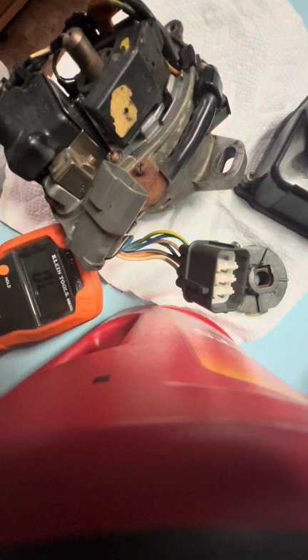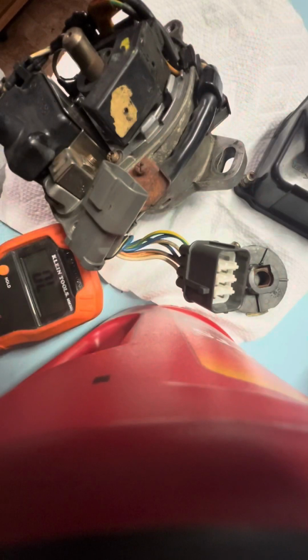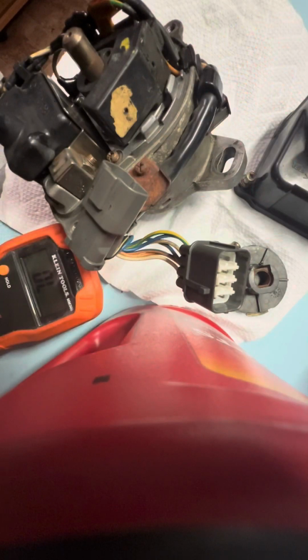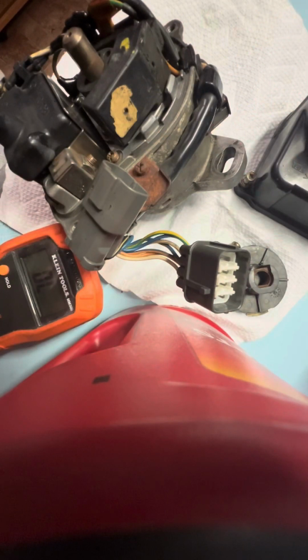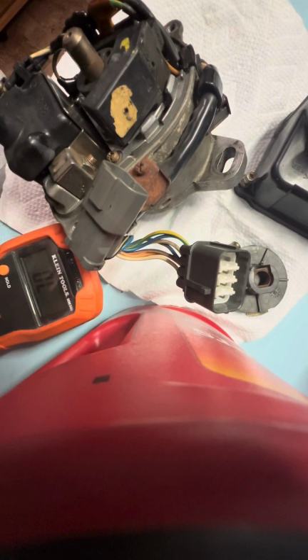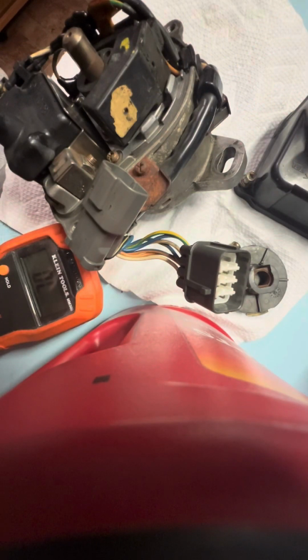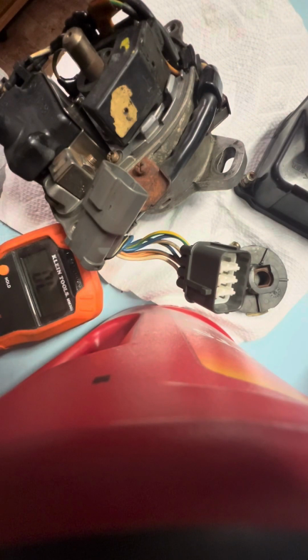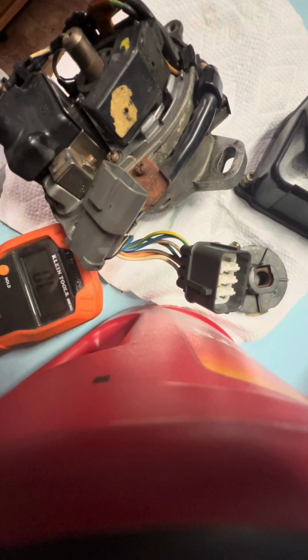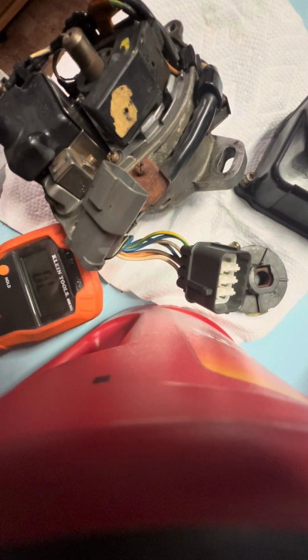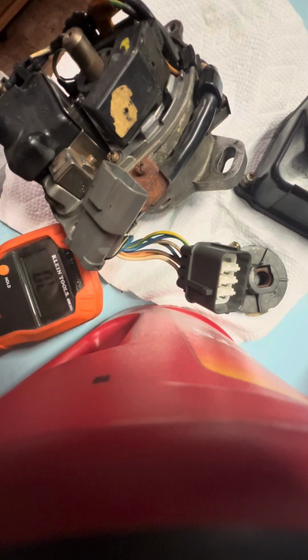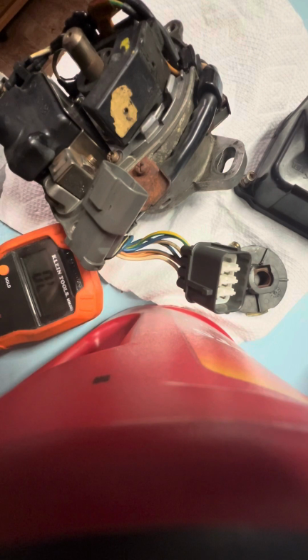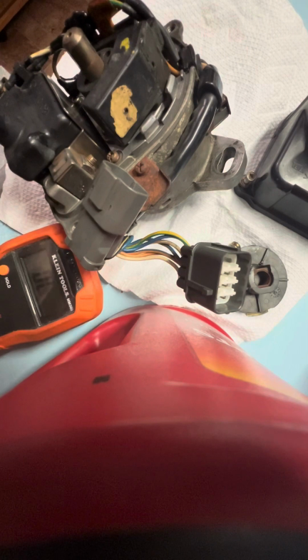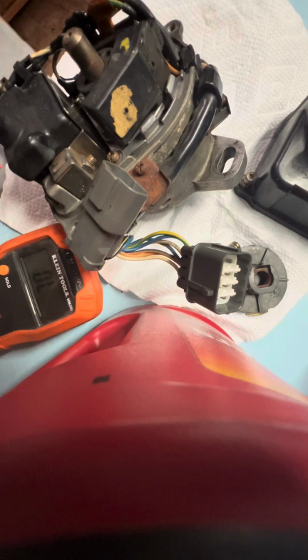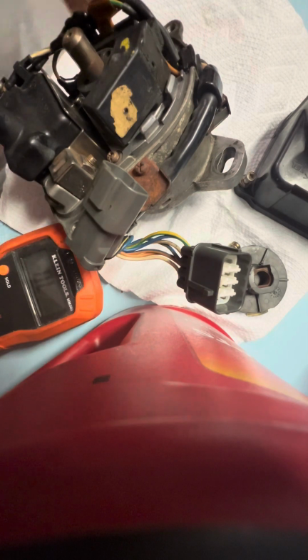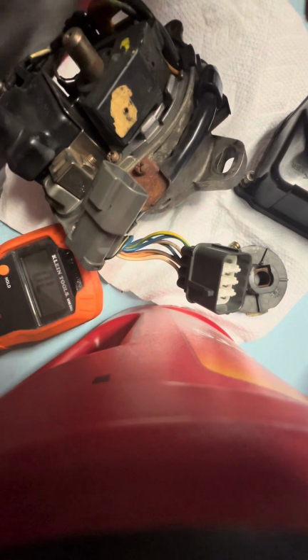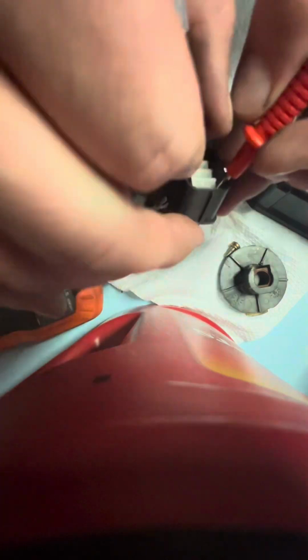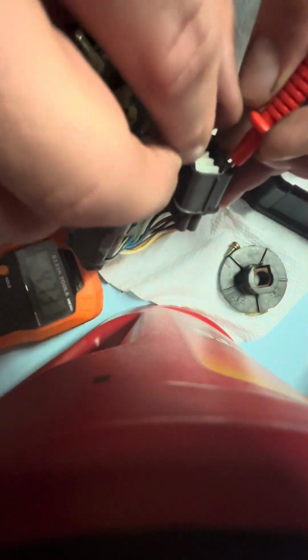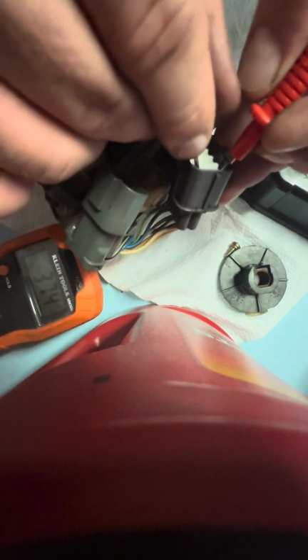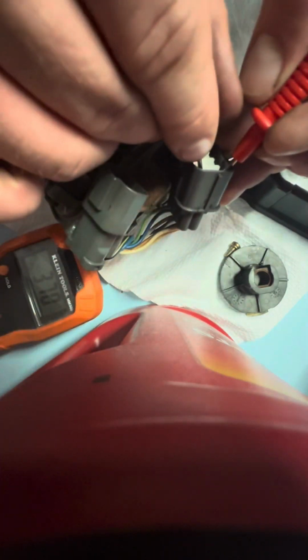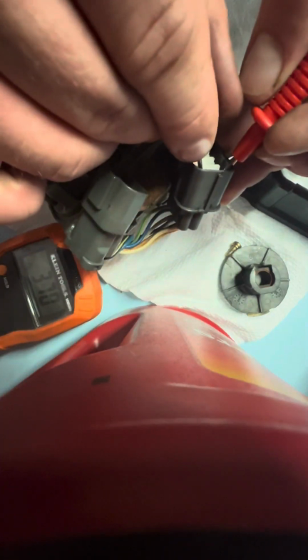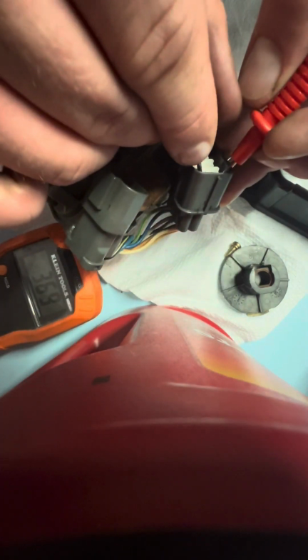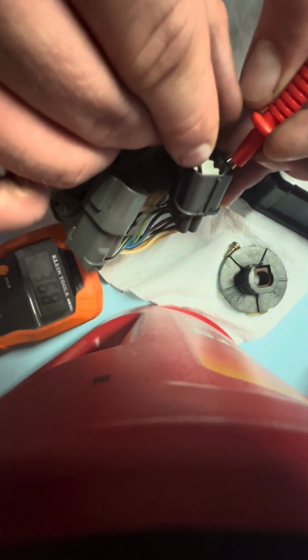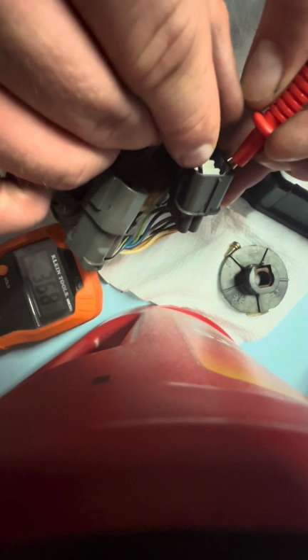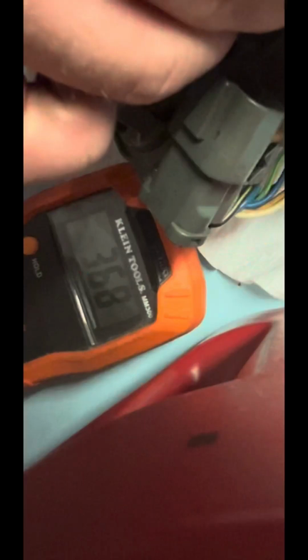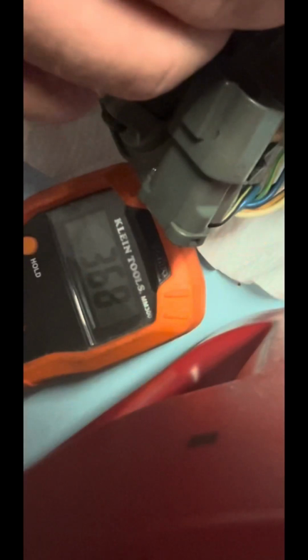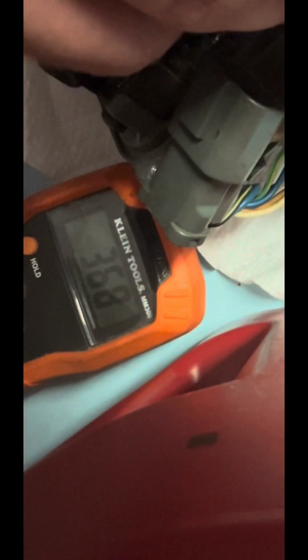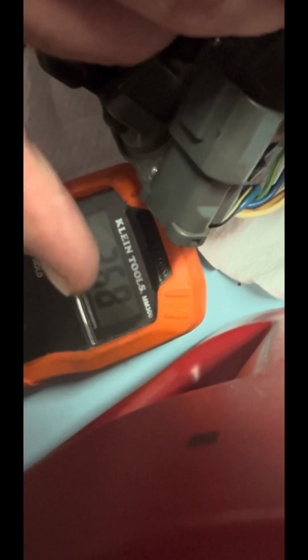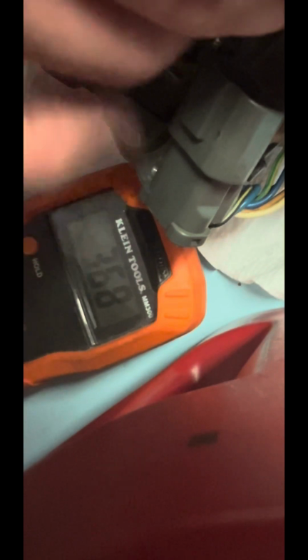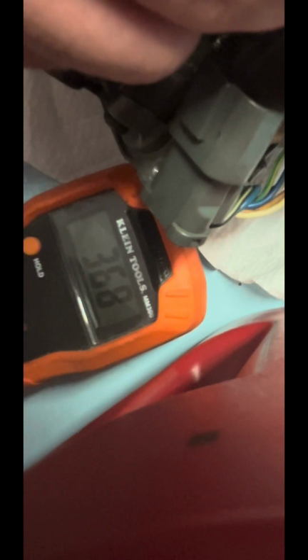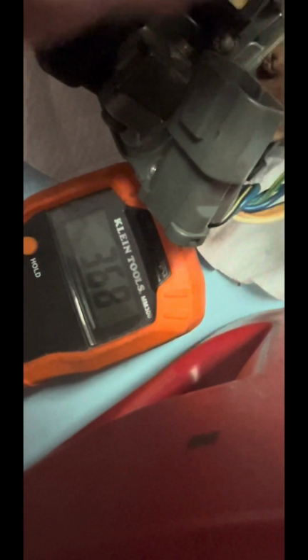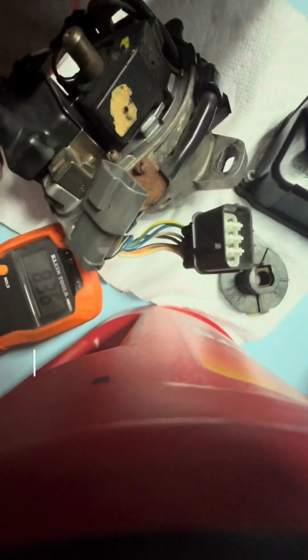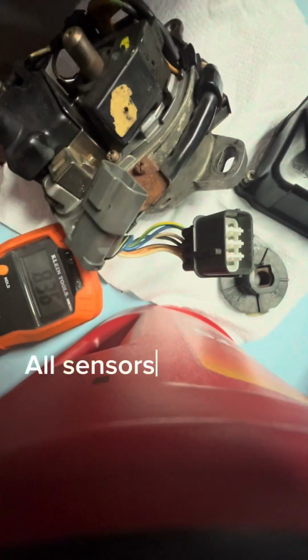The next one we're going to check is the CYP, and that is terminals 4 and 8. And I'm over 350, so that's good.